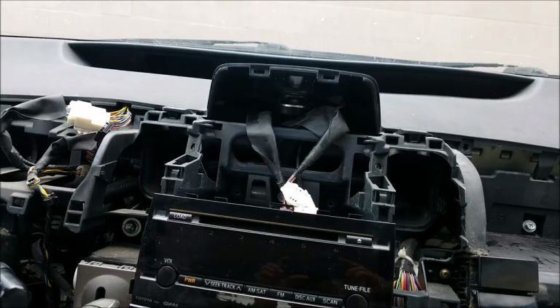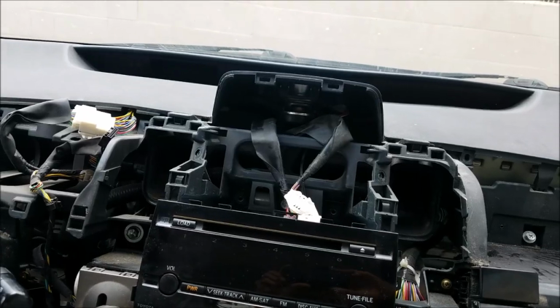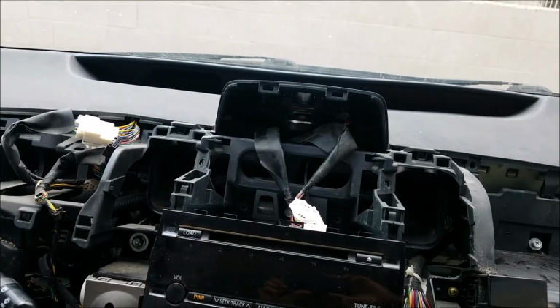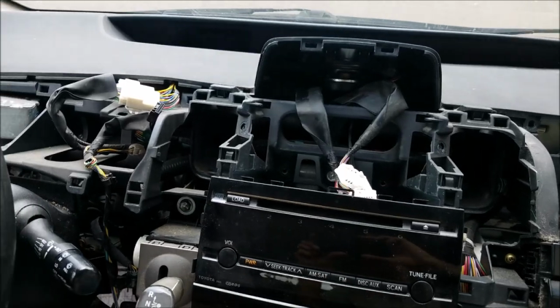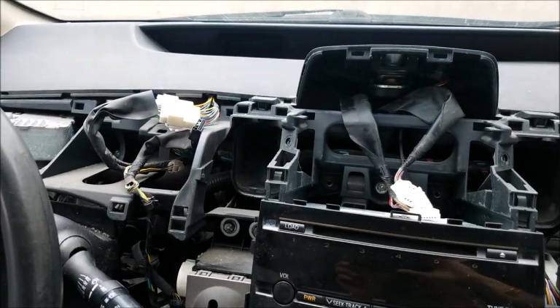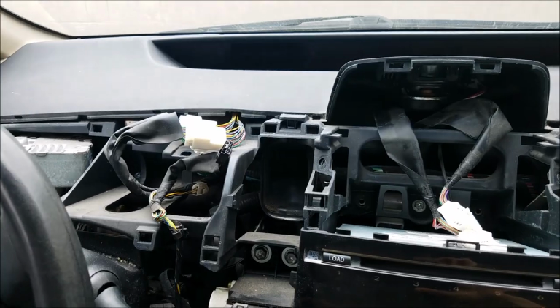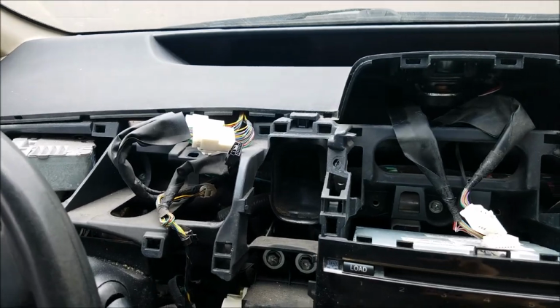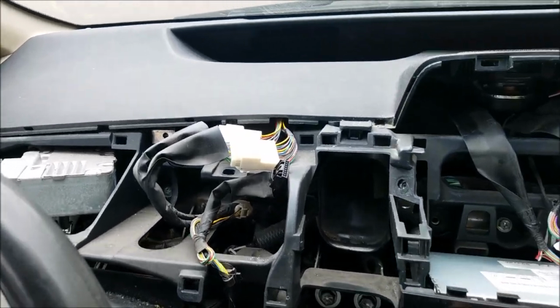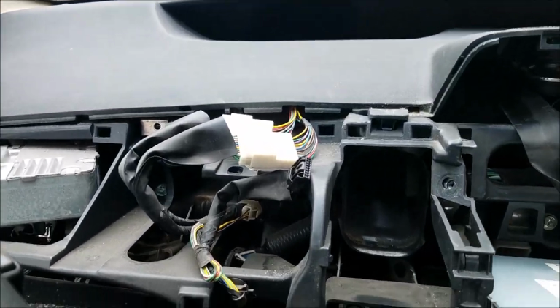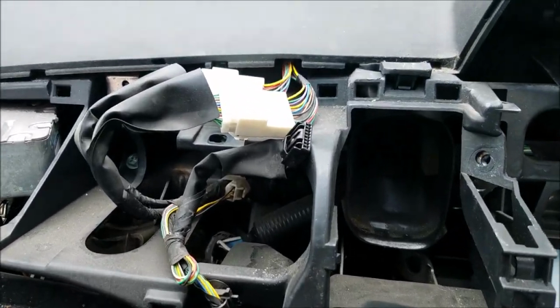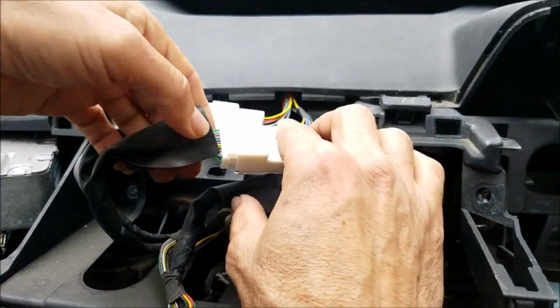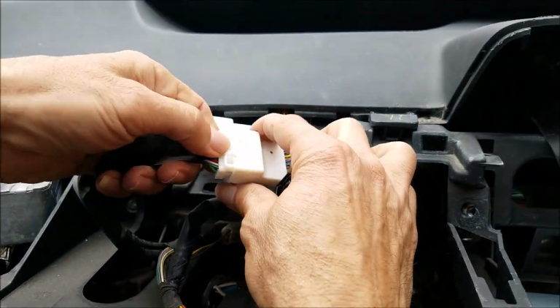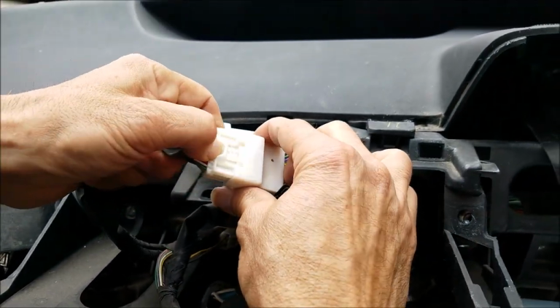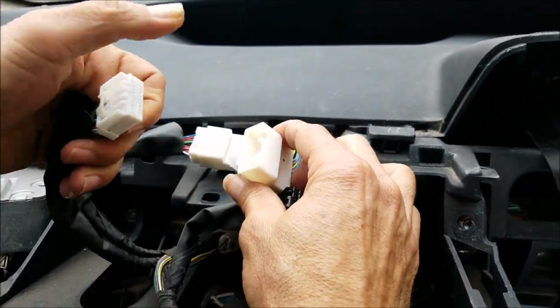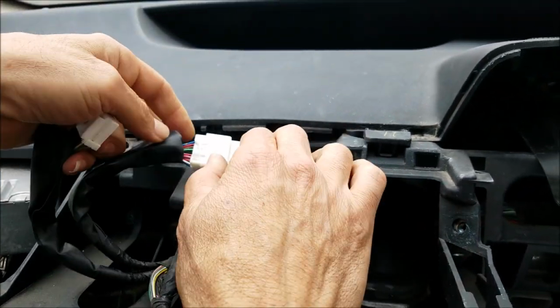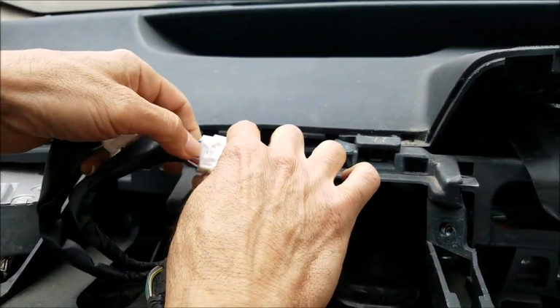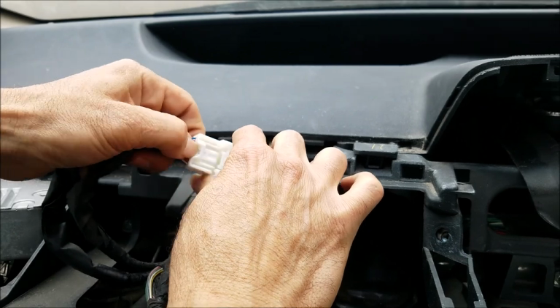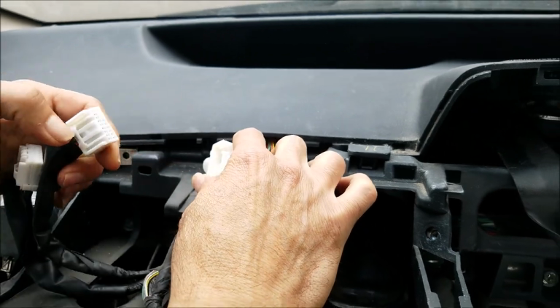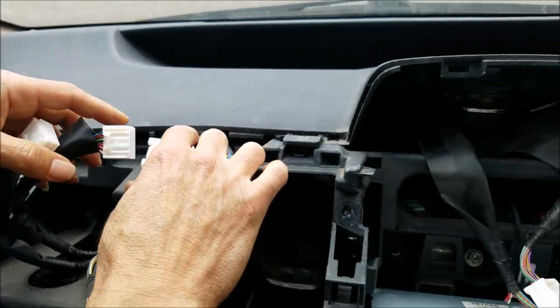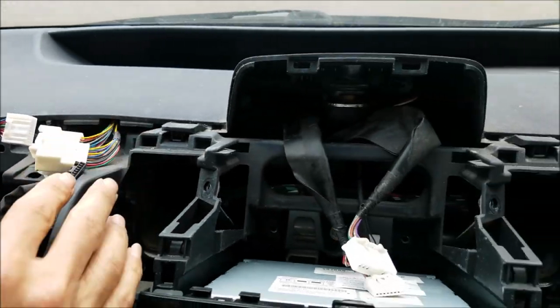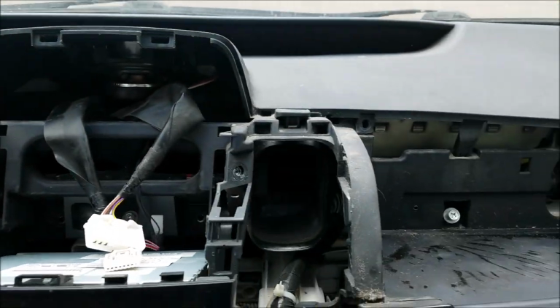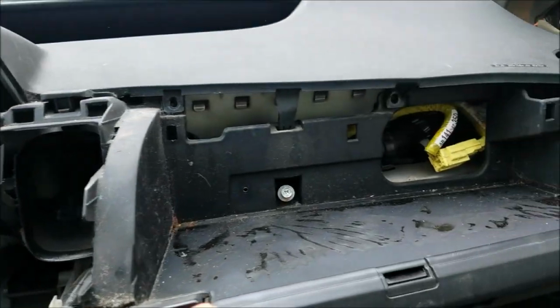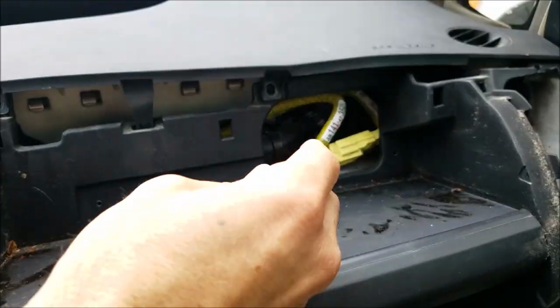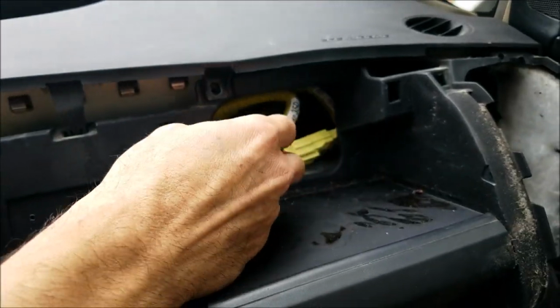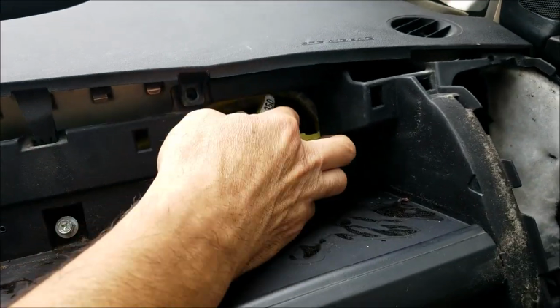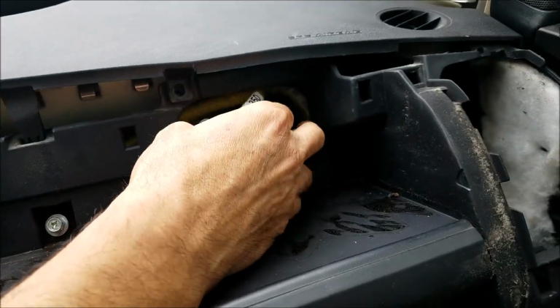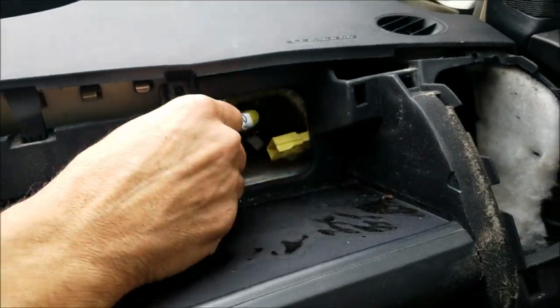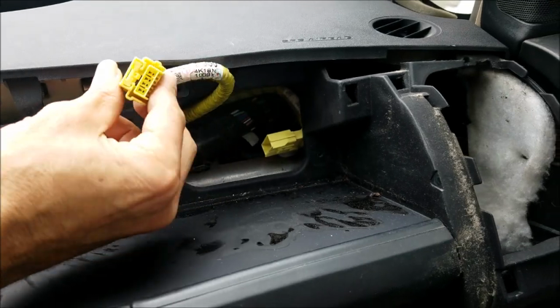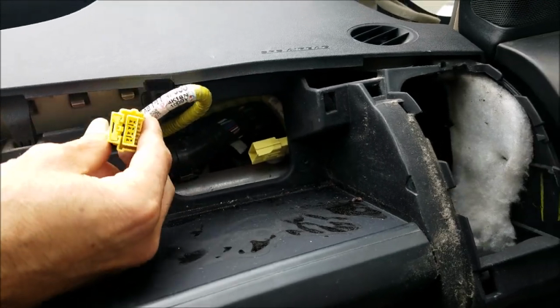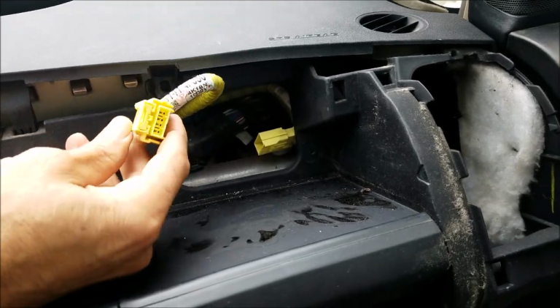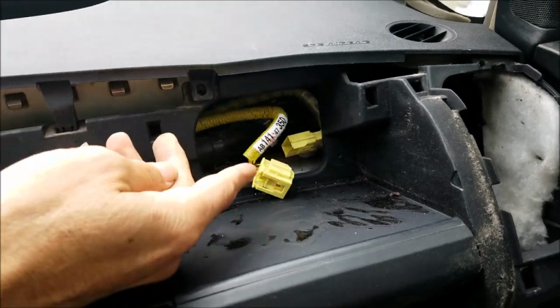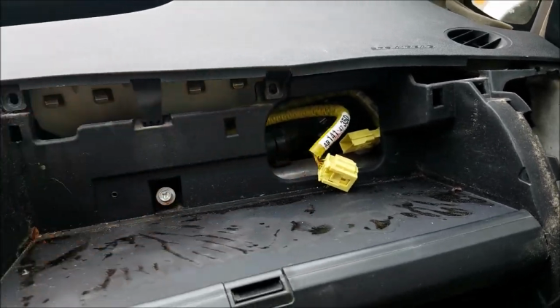After you remove the monitor, disconnect the connectors — these two connectors here, and then there is a connector on the passenger side which is for the airbag. Disconnect that one as well.